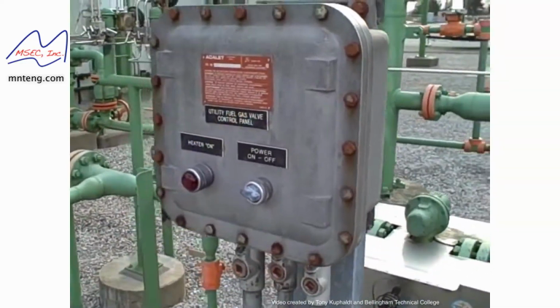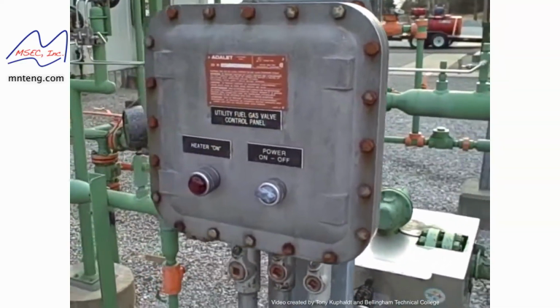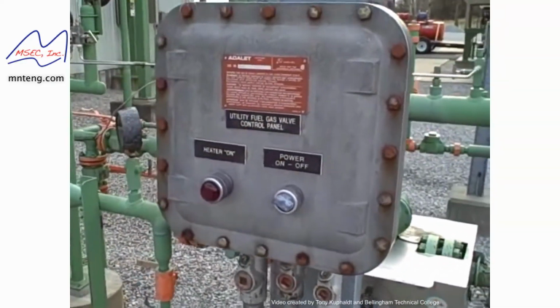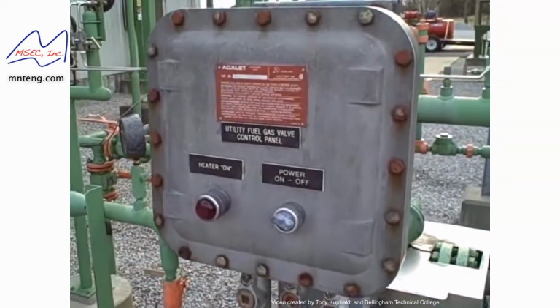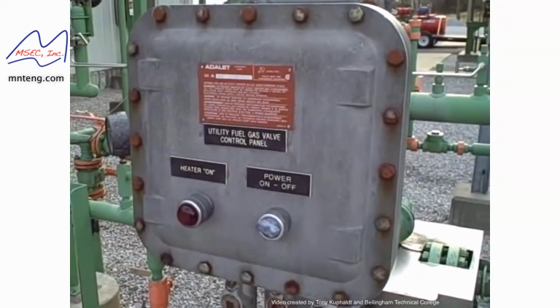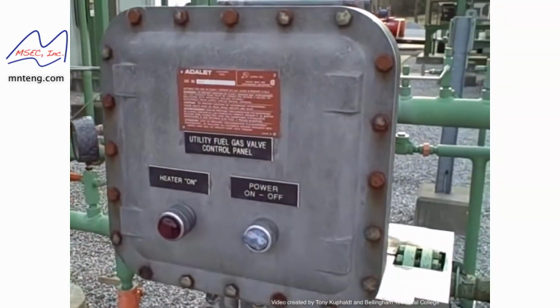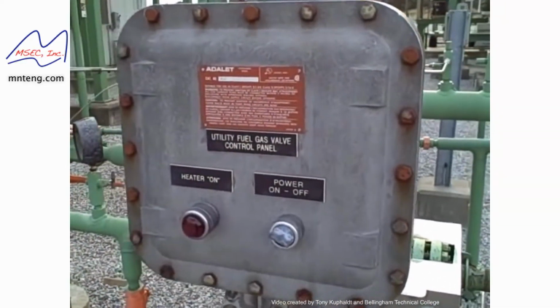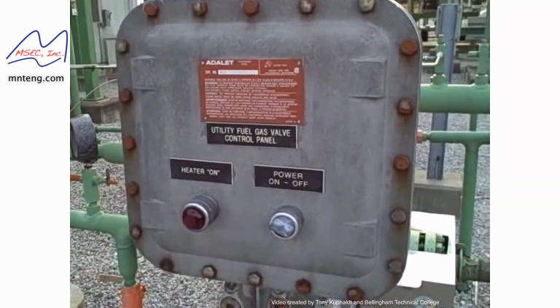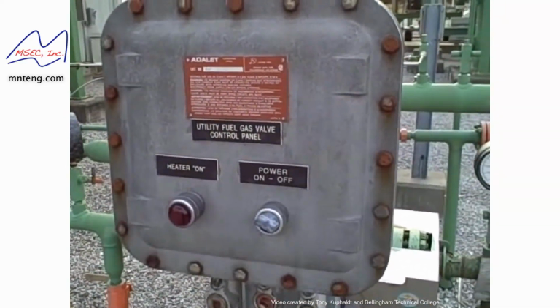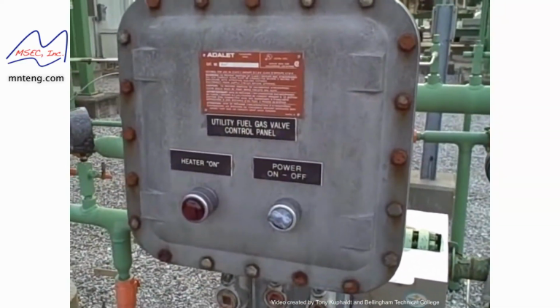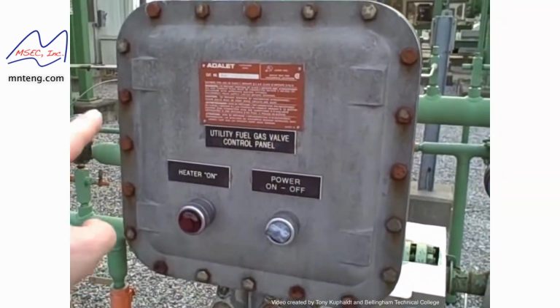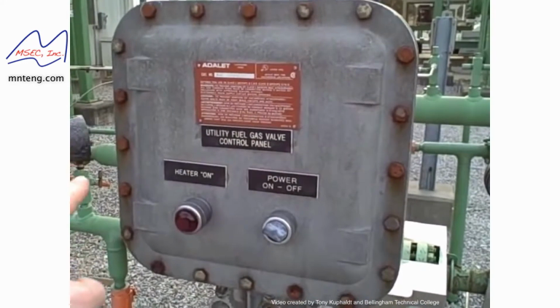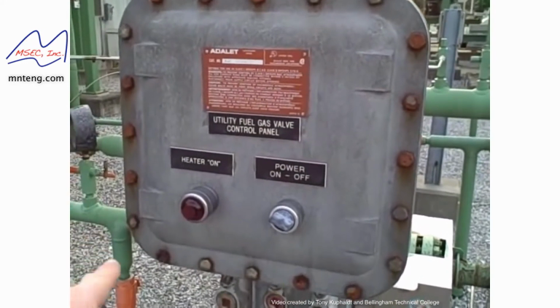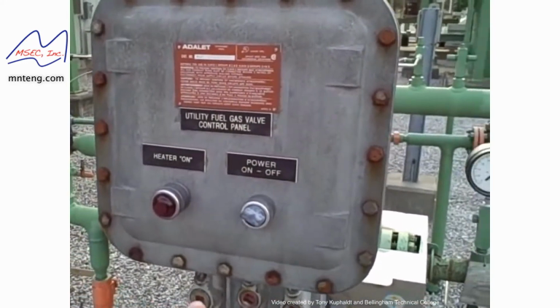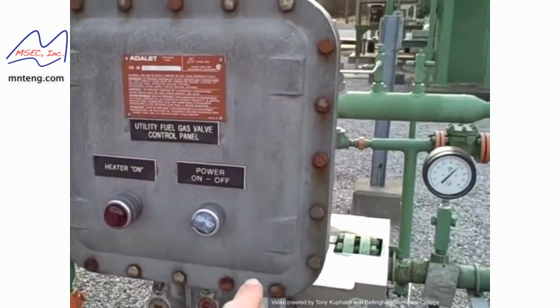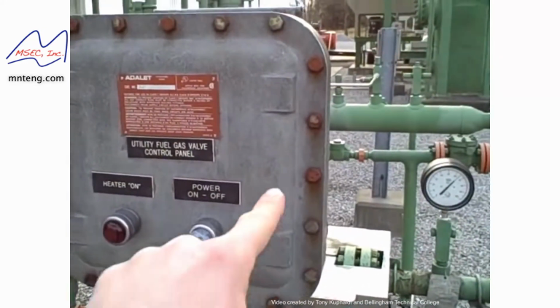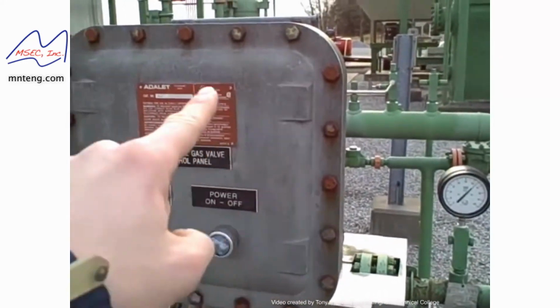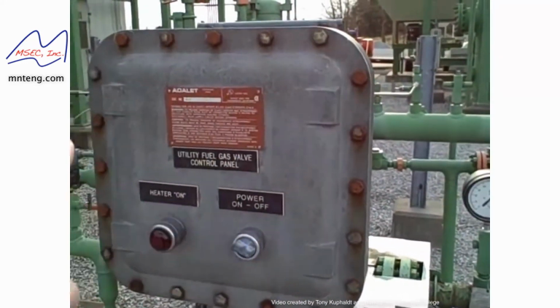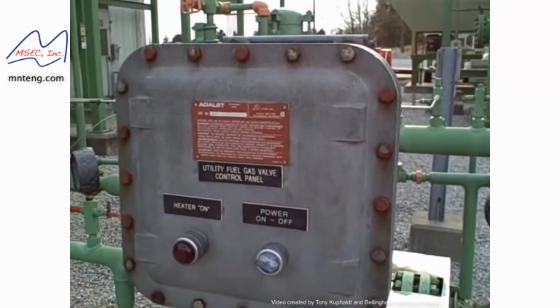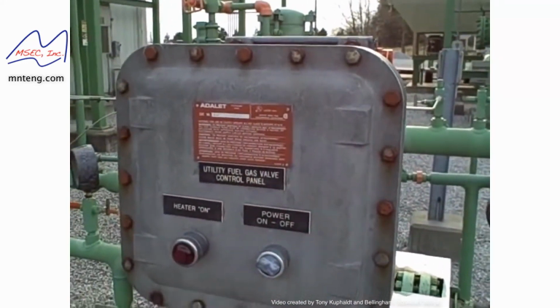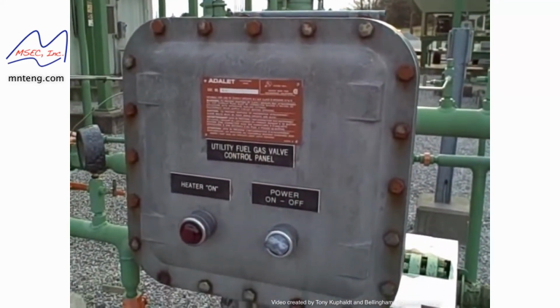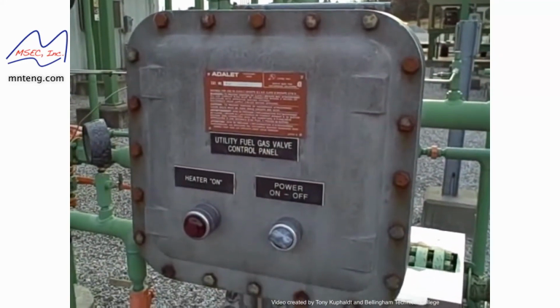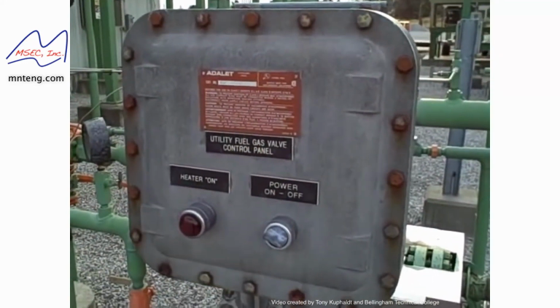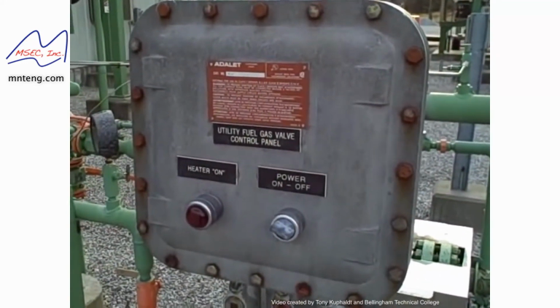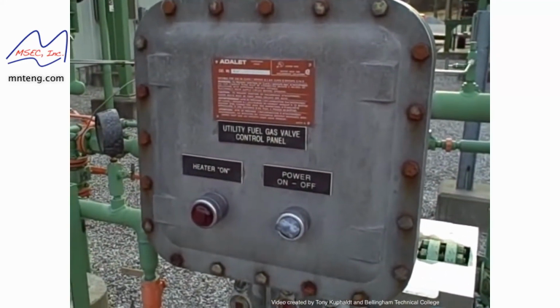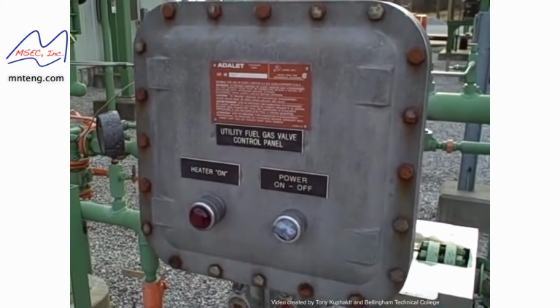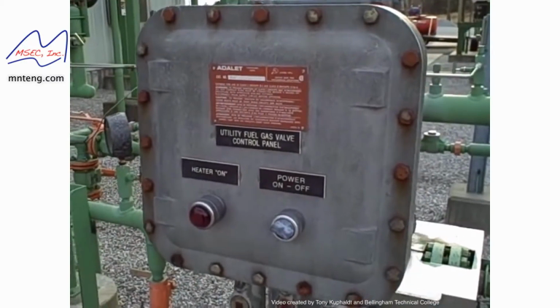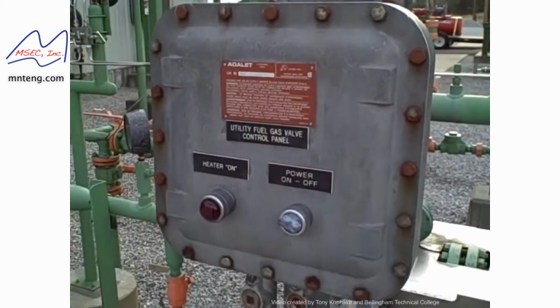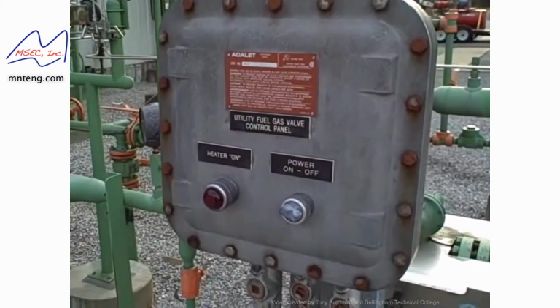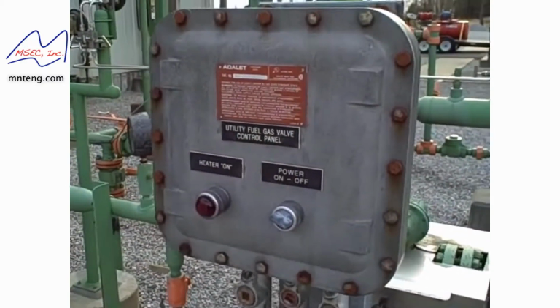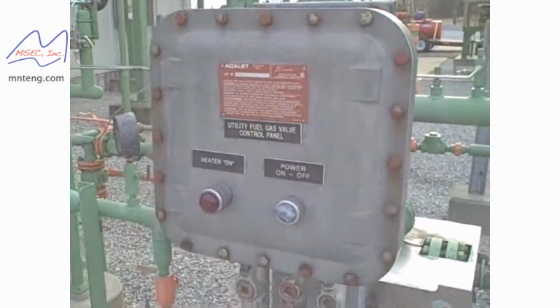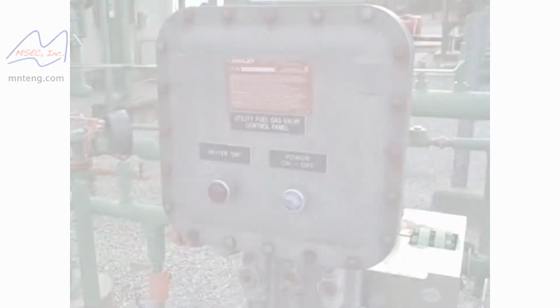It's very important to maintain the integrity of these explosion-proof enclosures. They keep all the bolts in it at all times. It's a real pain to take all the bolts out and put them all back in, but it's absolutely necessary for the integrity of the enclosure.